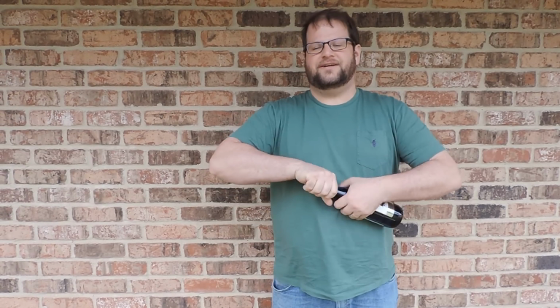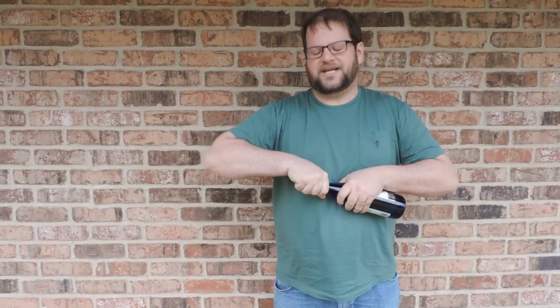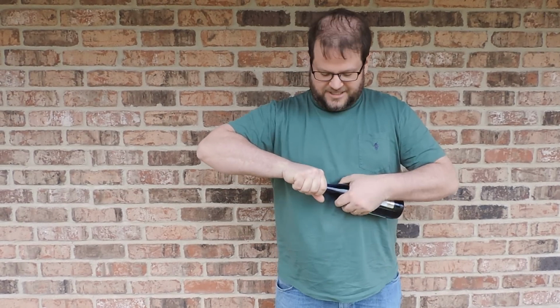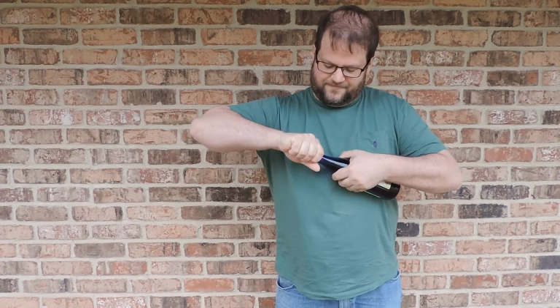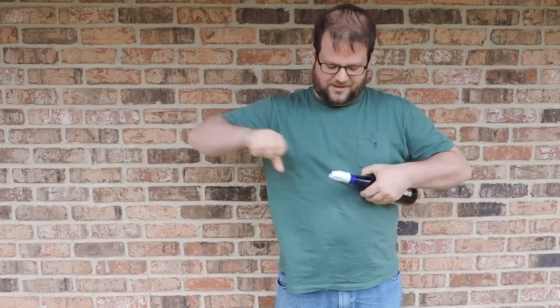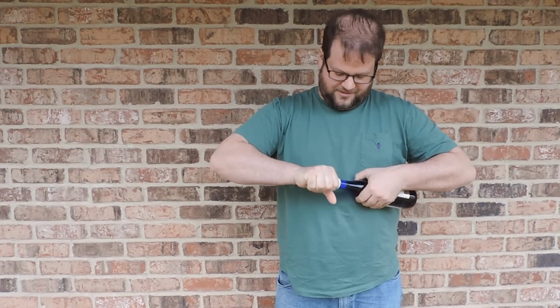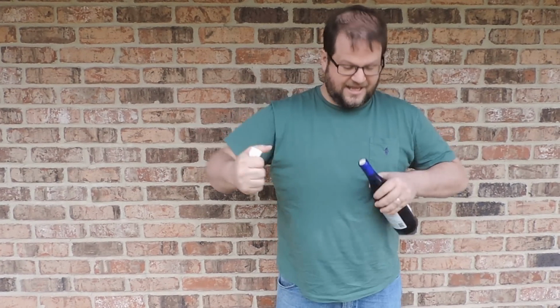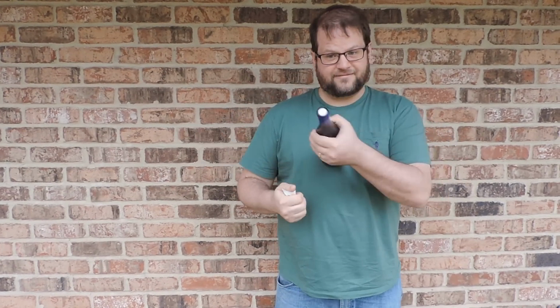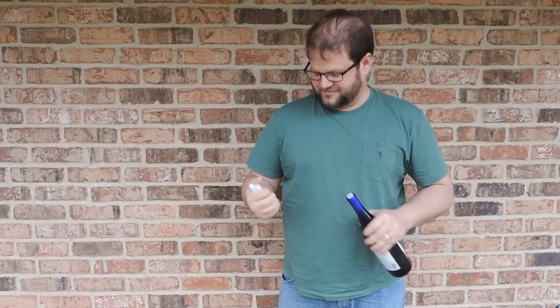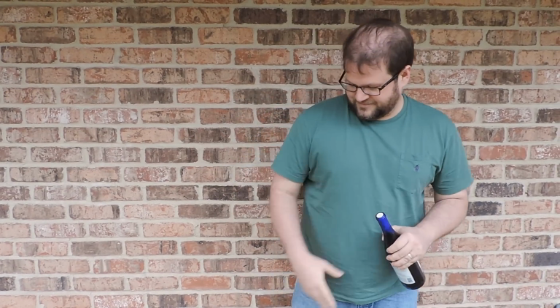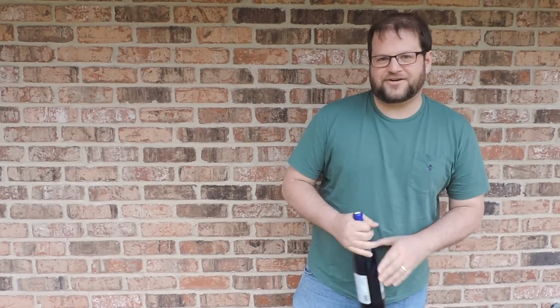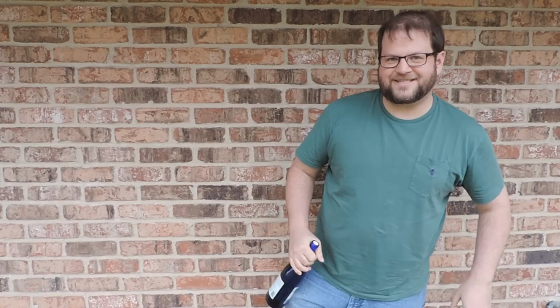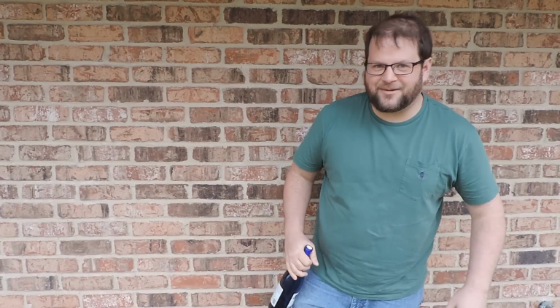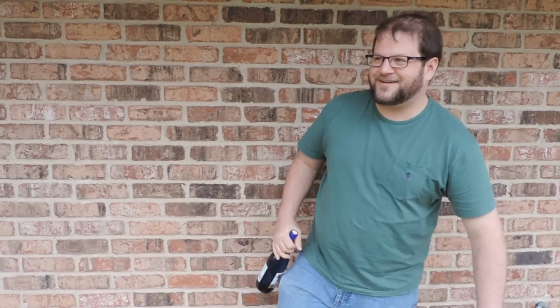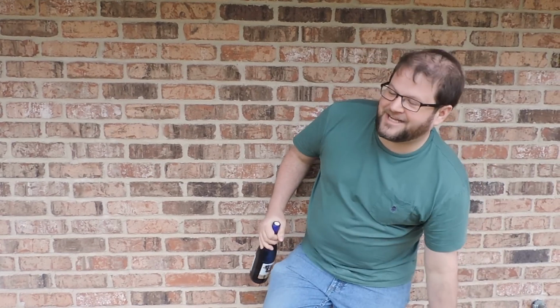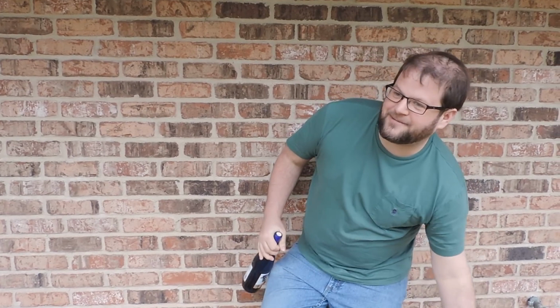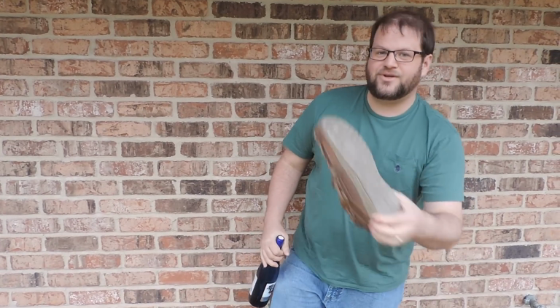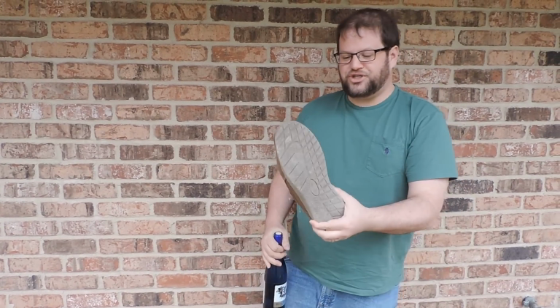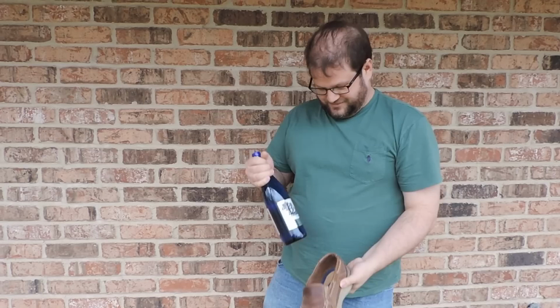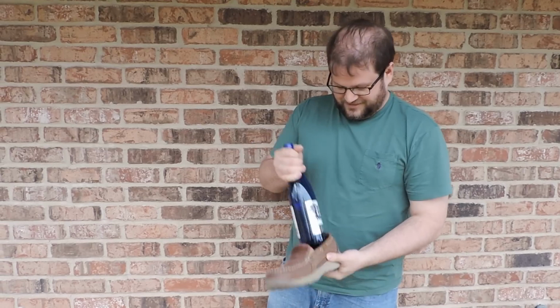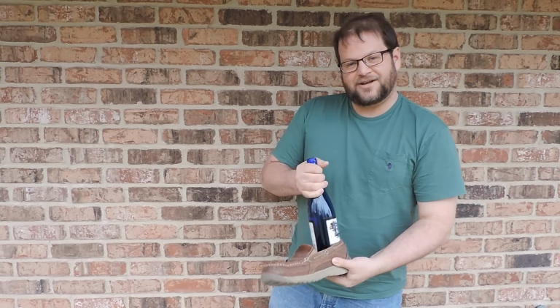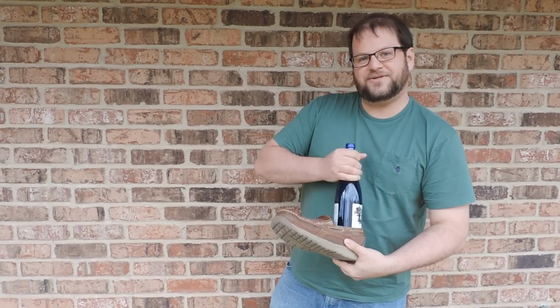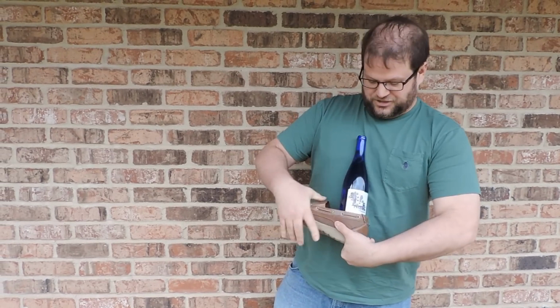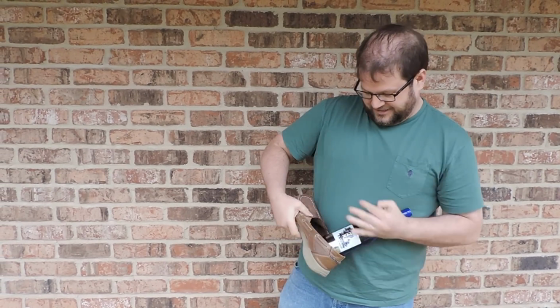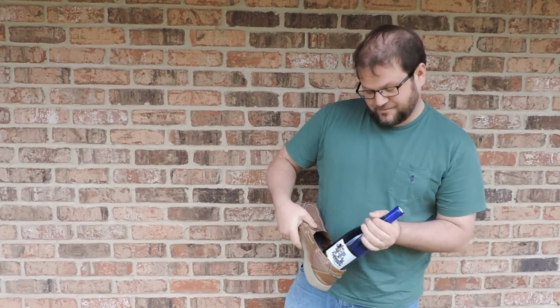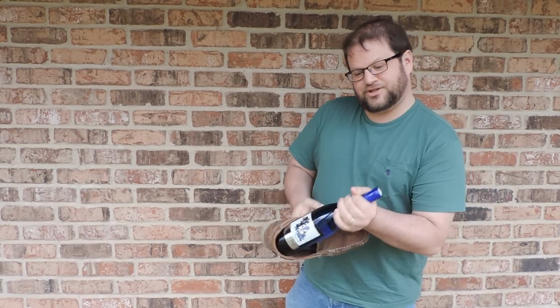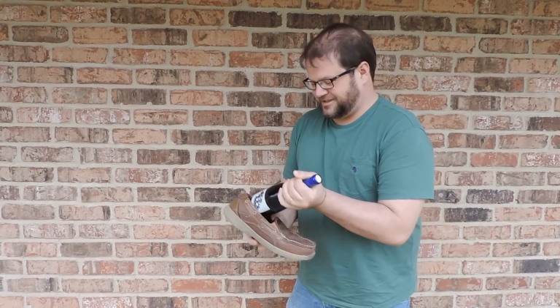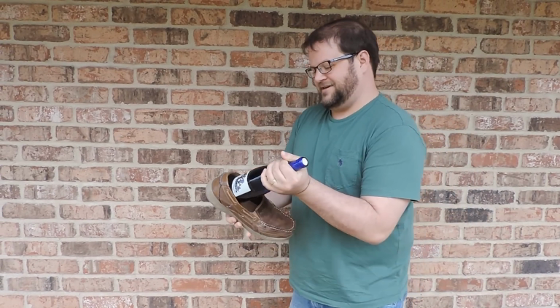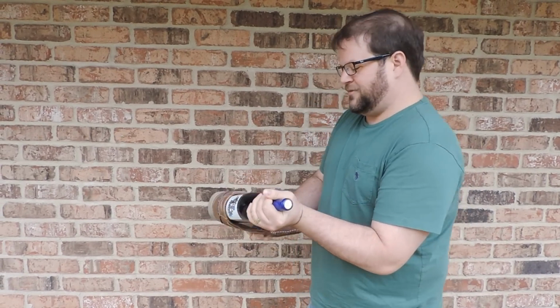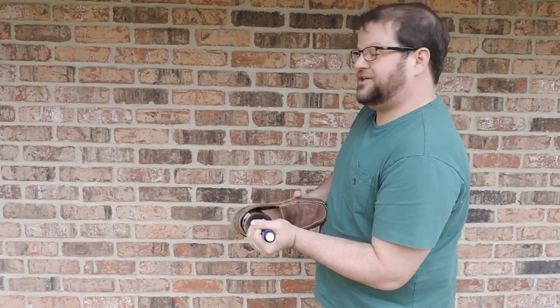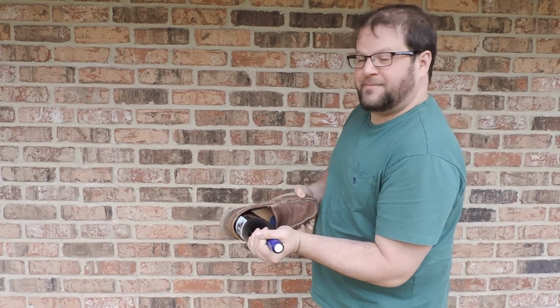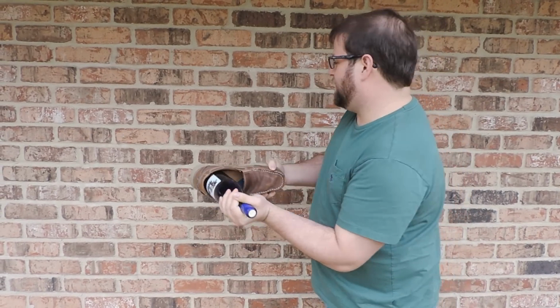So first thing you've got to do is take that off — throw it on the ground, because that's how we're going to roll. And then you take your shoe. All you have to do is take your shoe, put the bottle in the shoe, and then you just tap it against the wall.